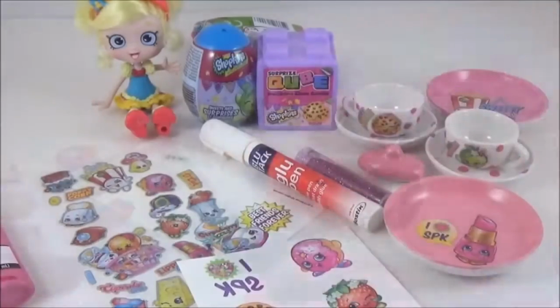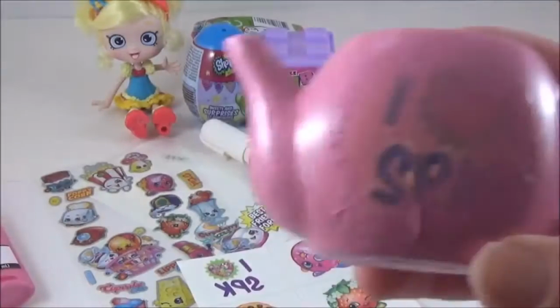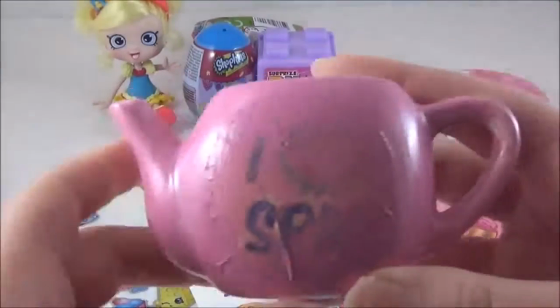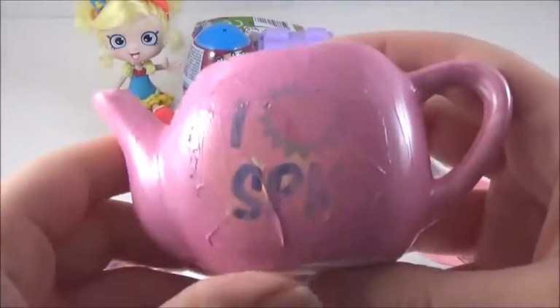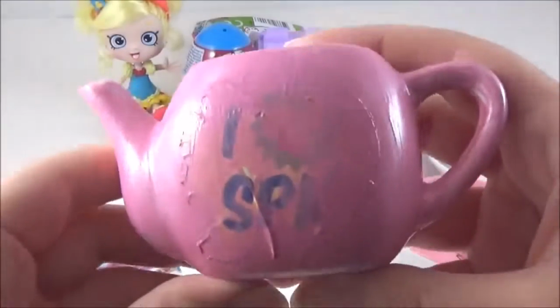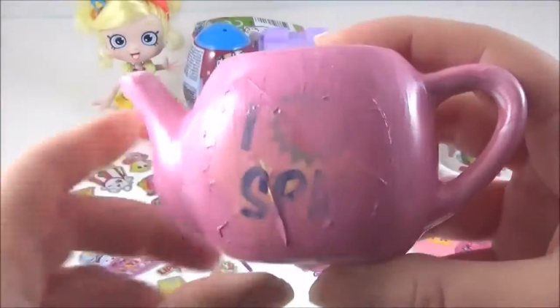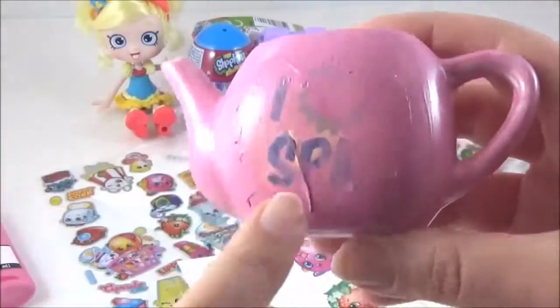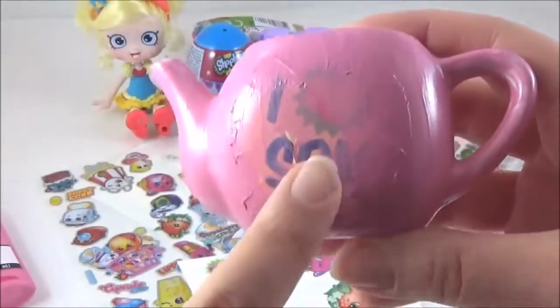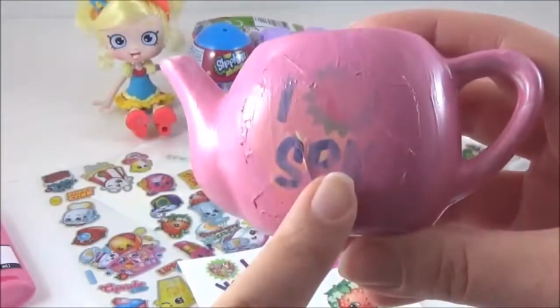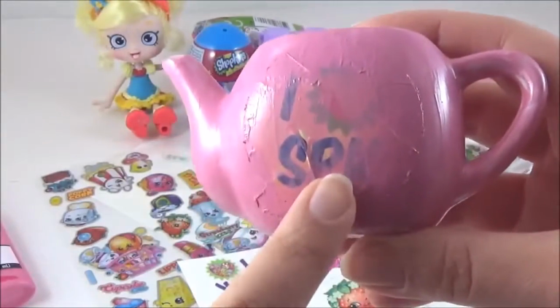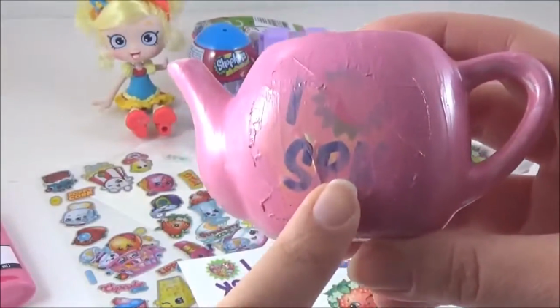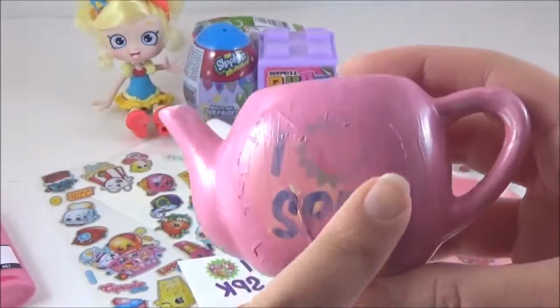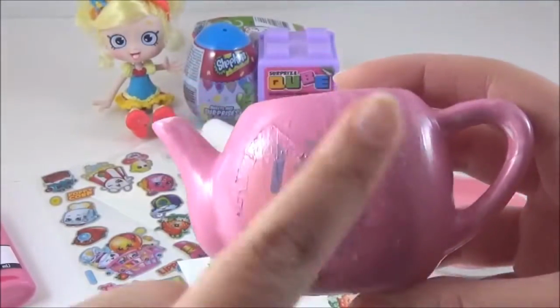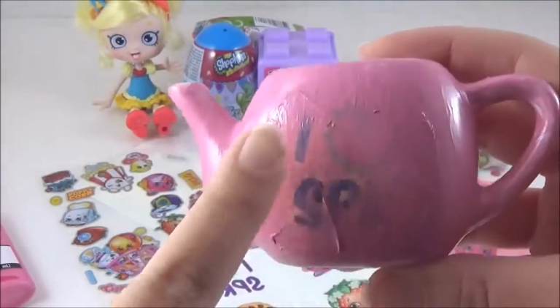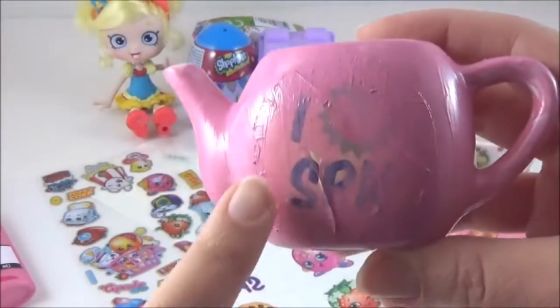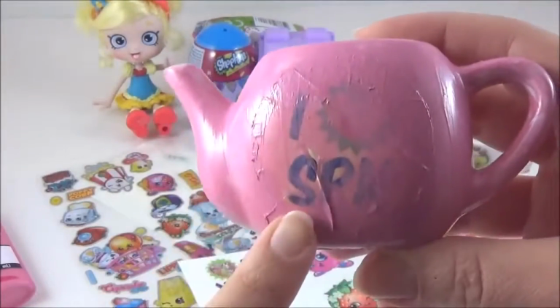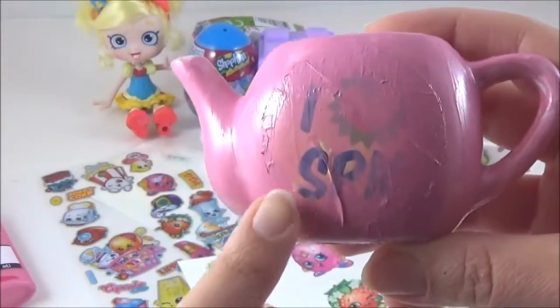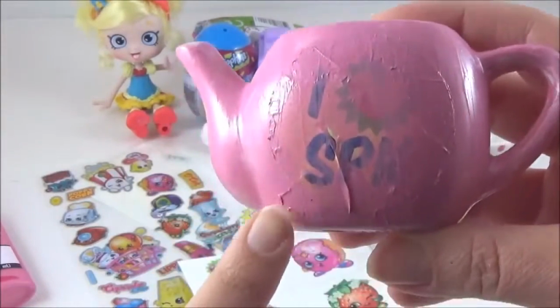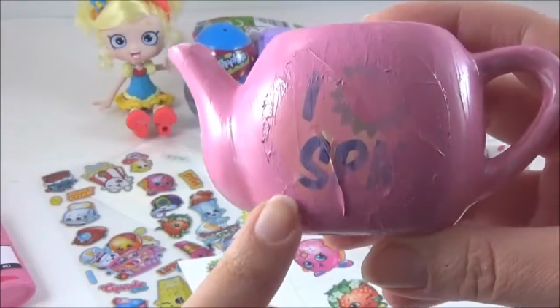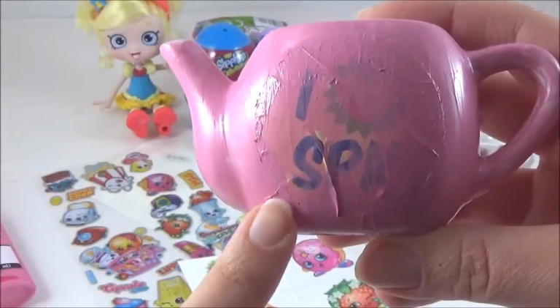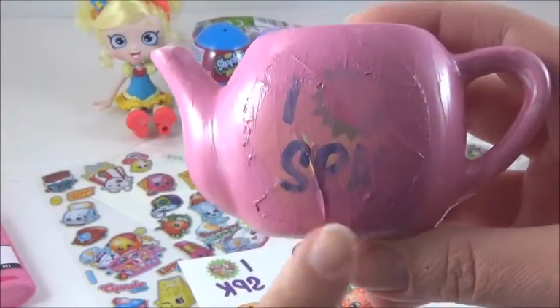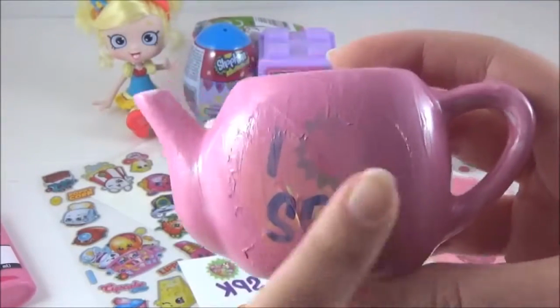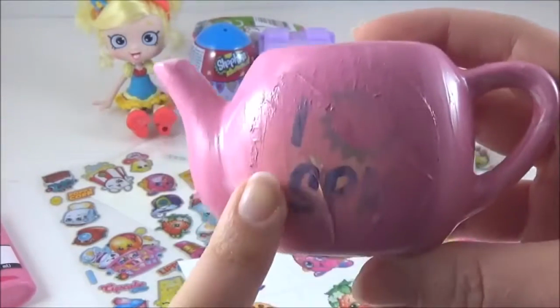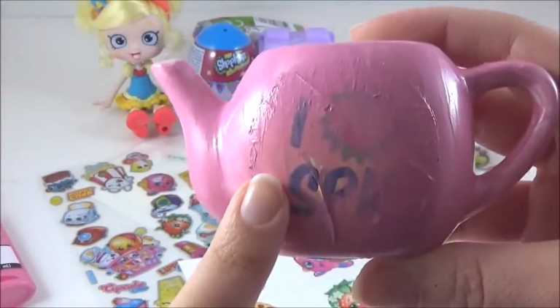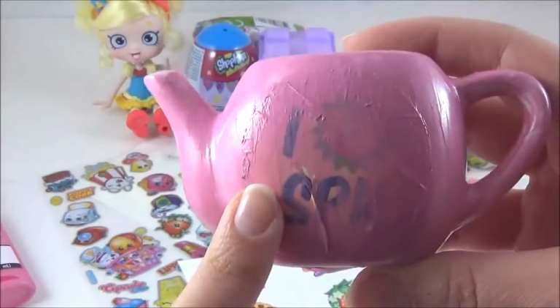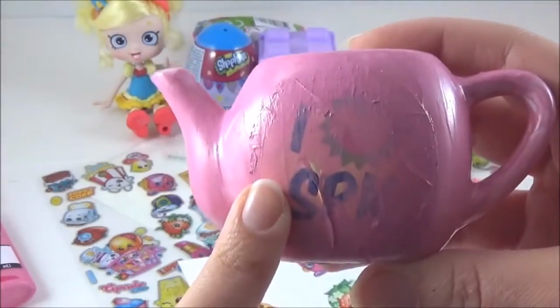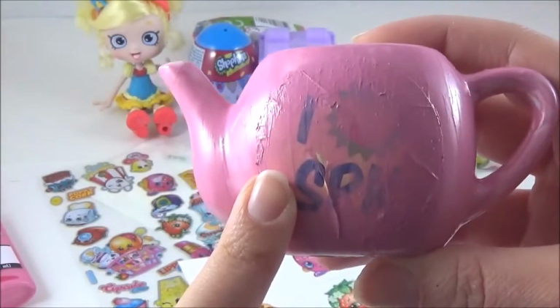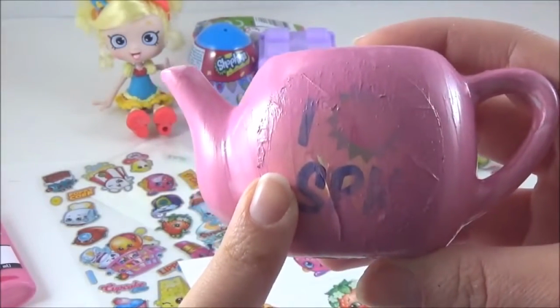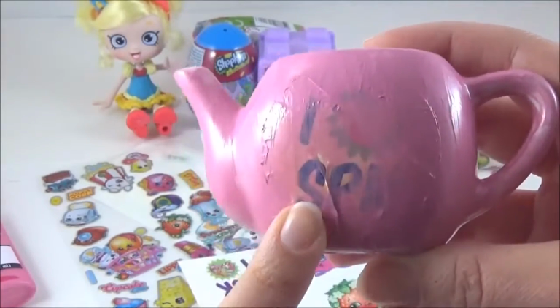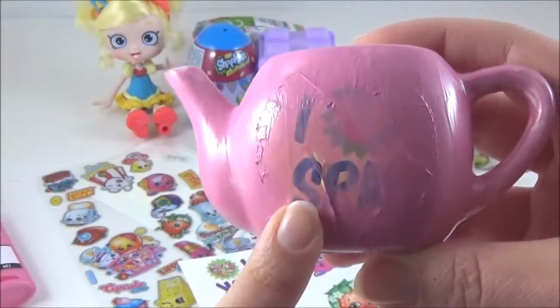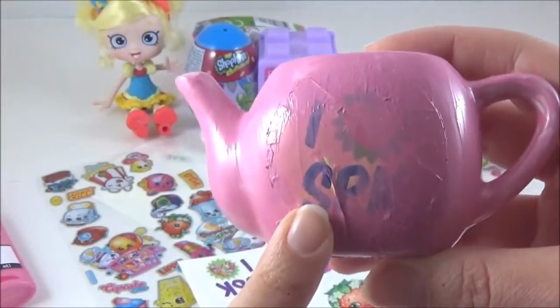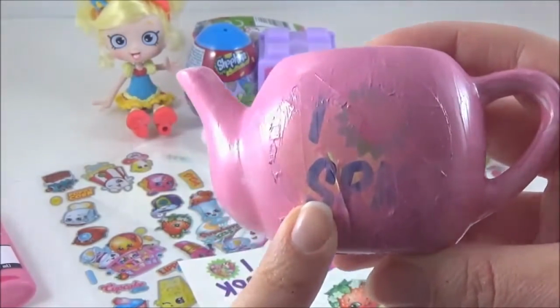The last thing I have to do is take this sticker off, and hopefully the paint has not got through to this shape, so that I can put my Shopkins tattoo on.